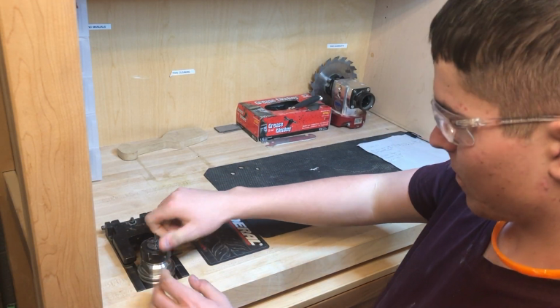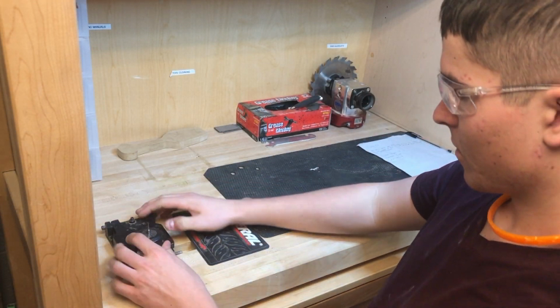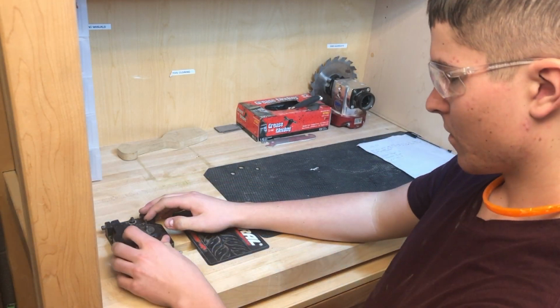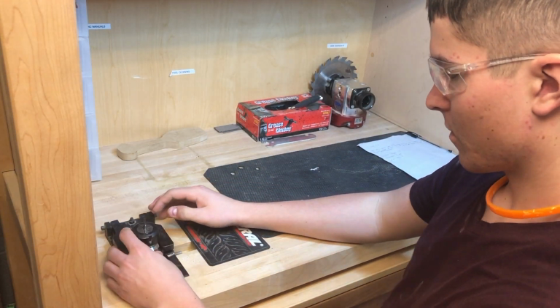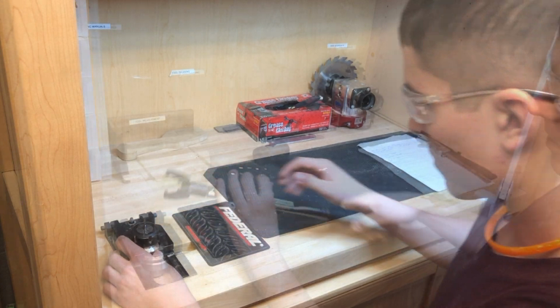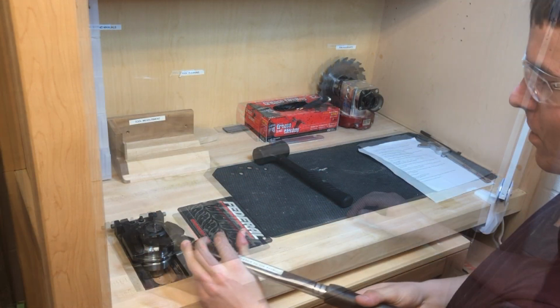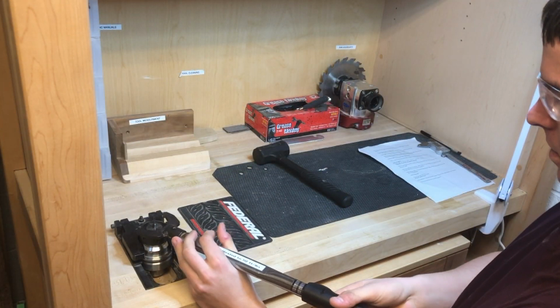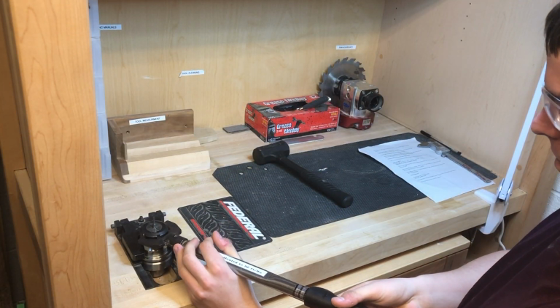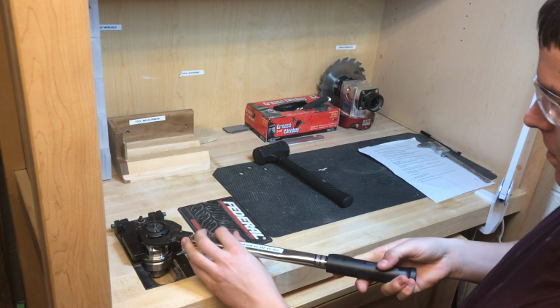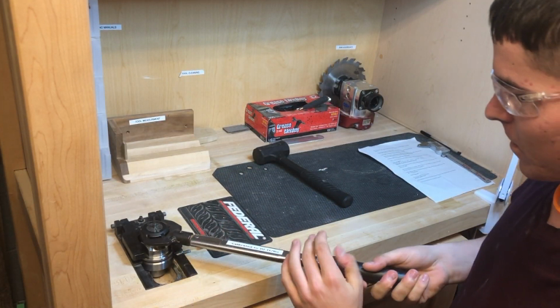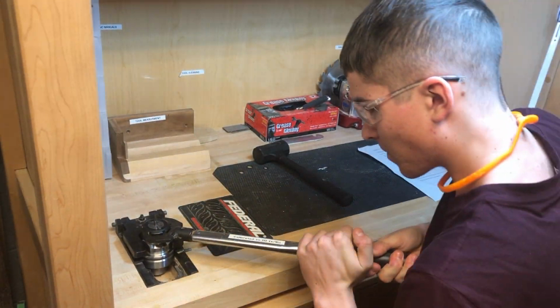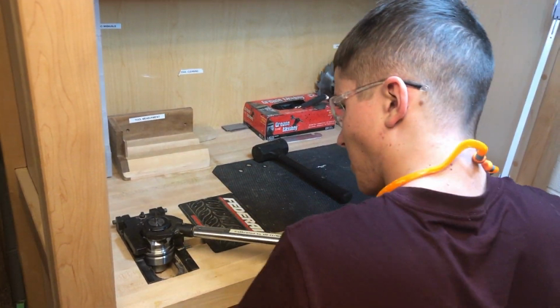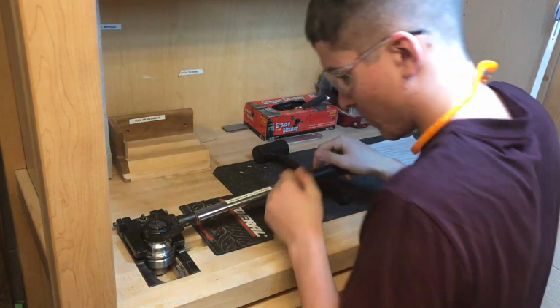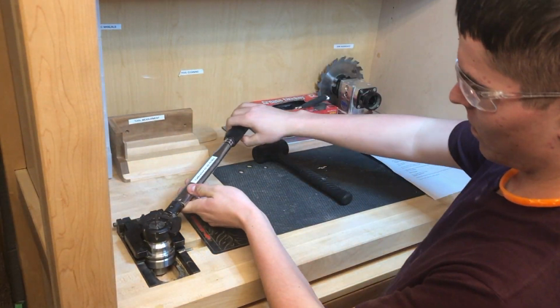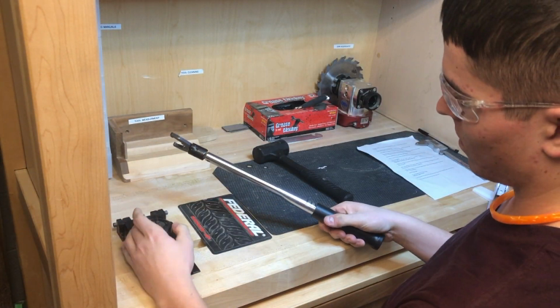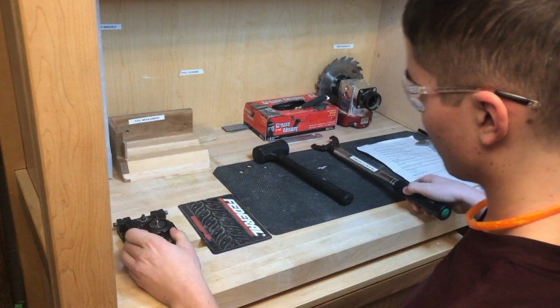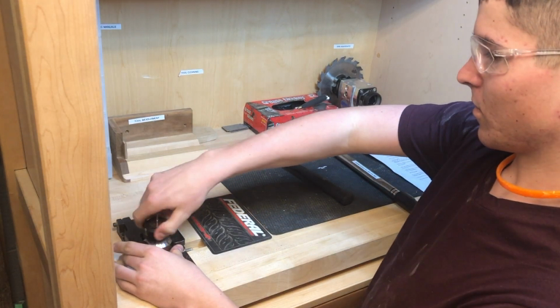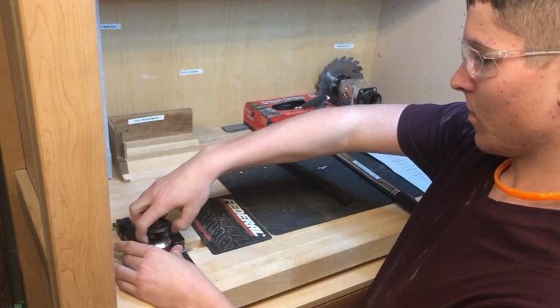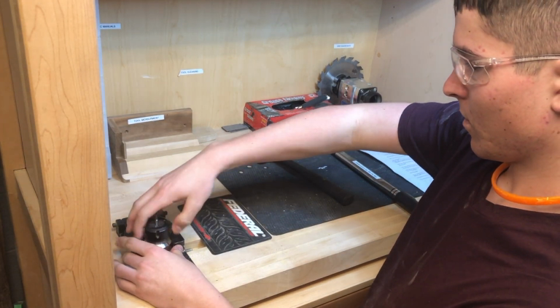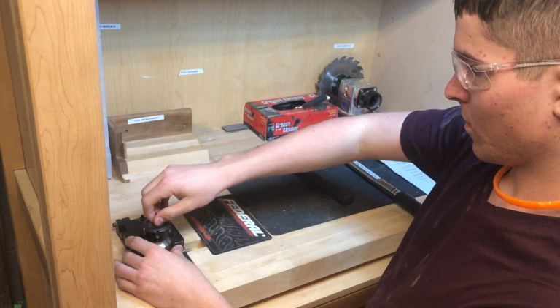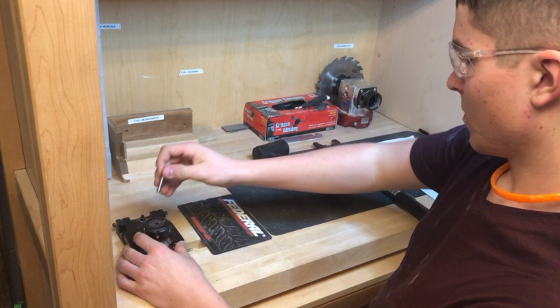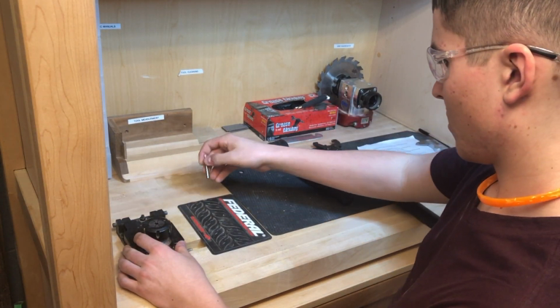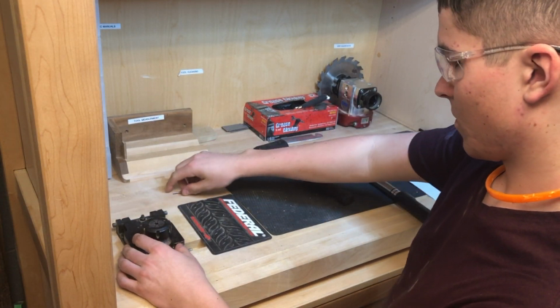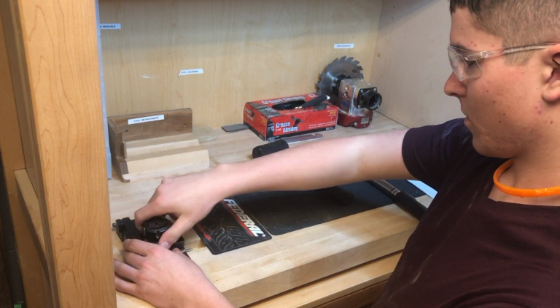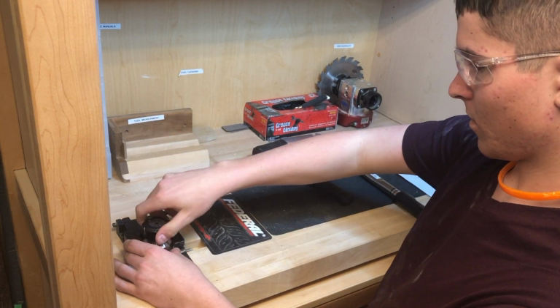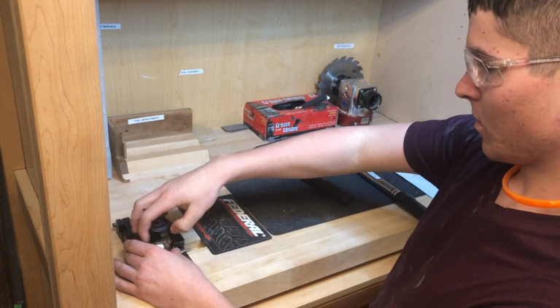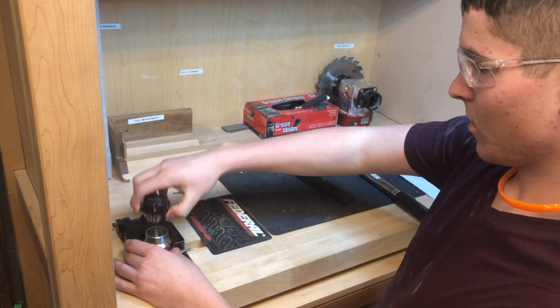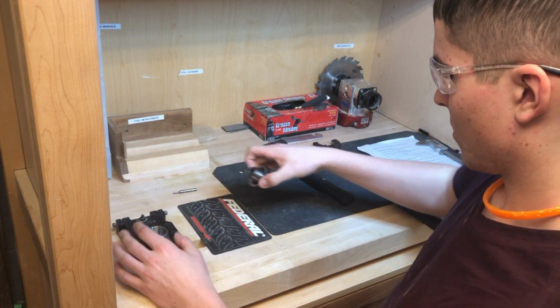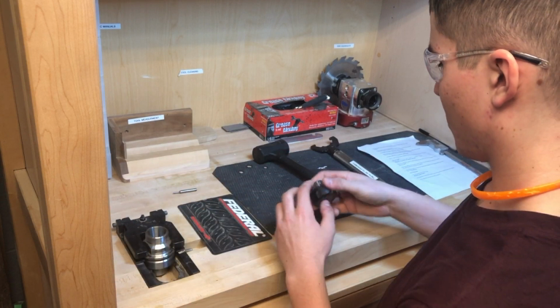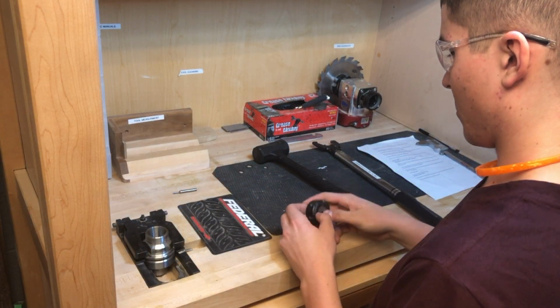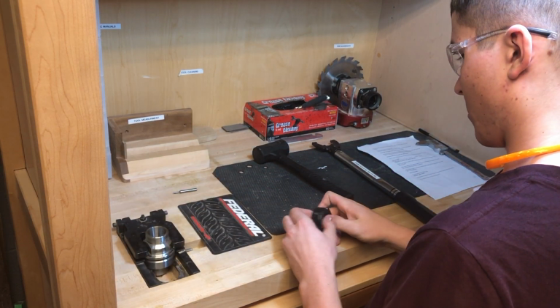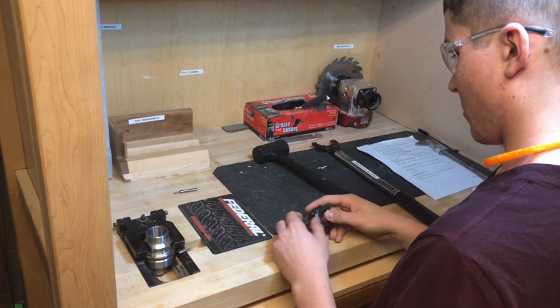Insert HSK into jig and twist nut off. Remove tooling. Remove collet from nut.